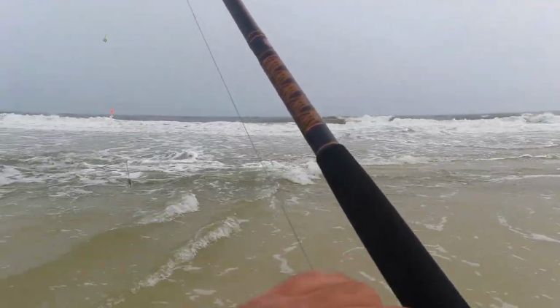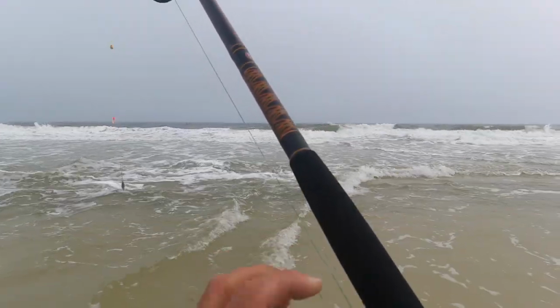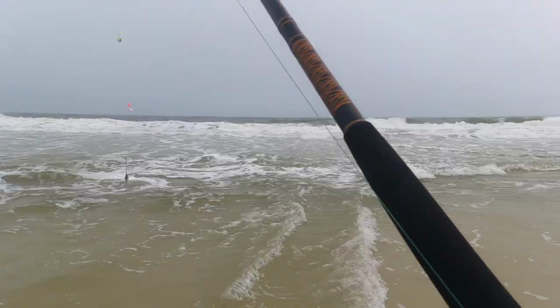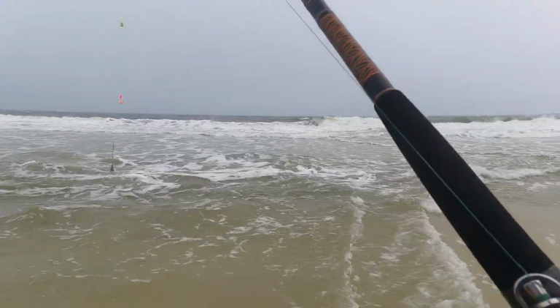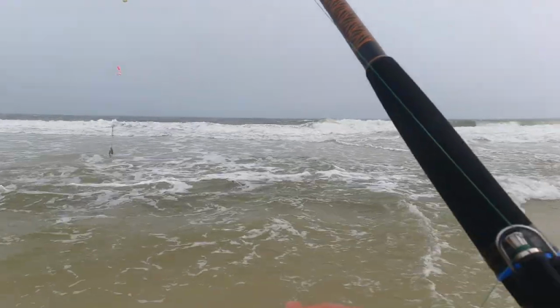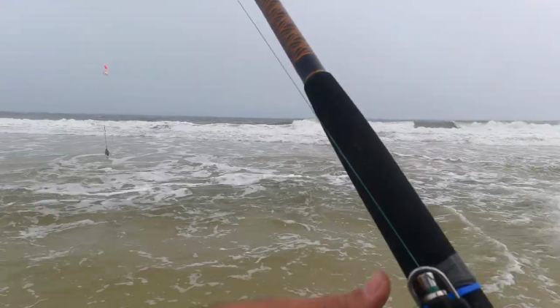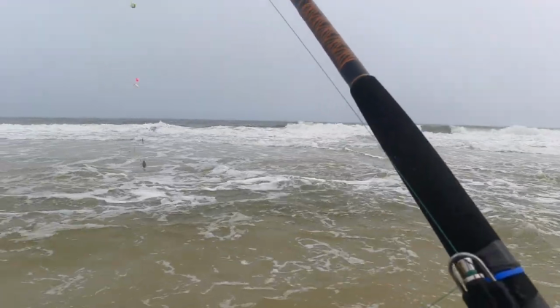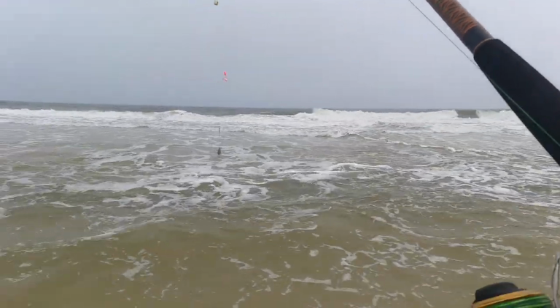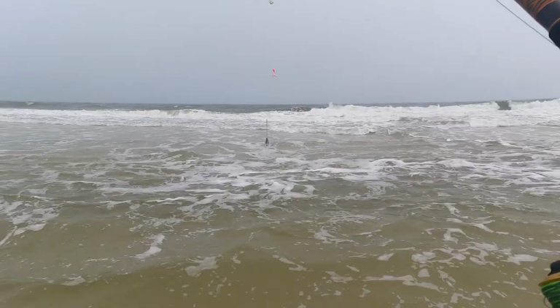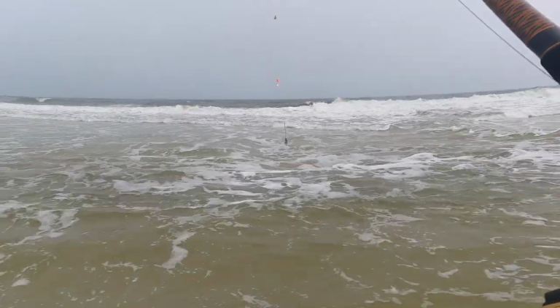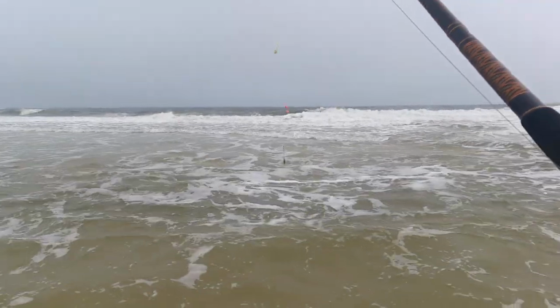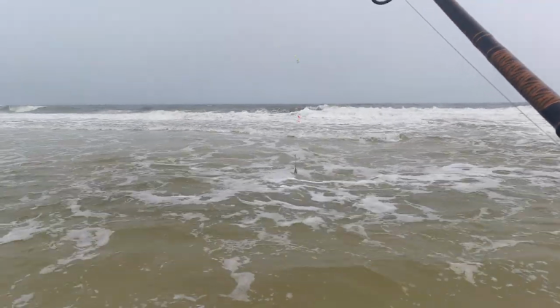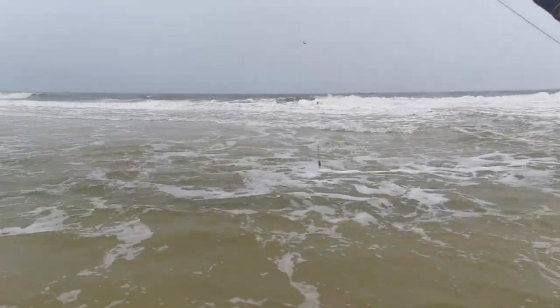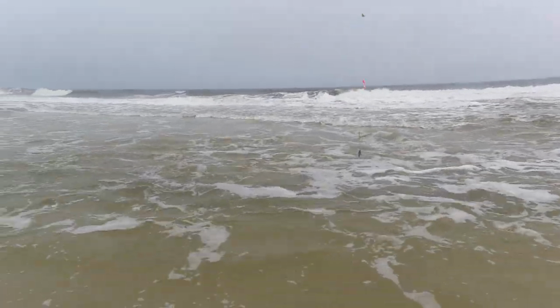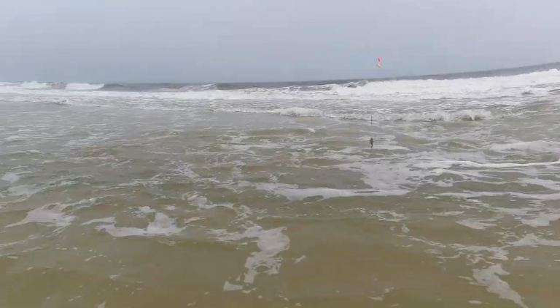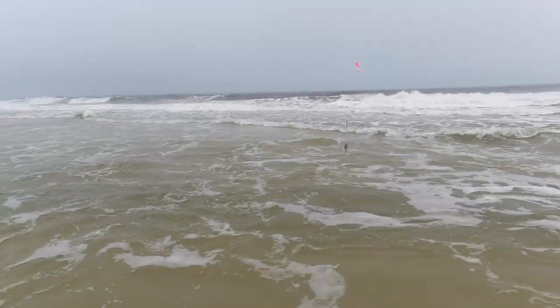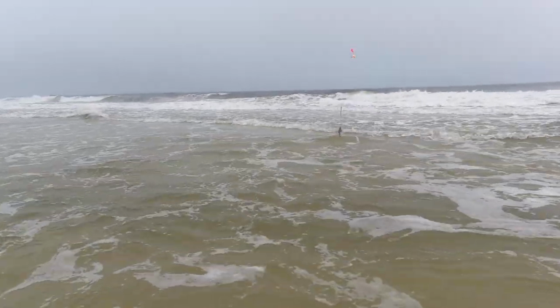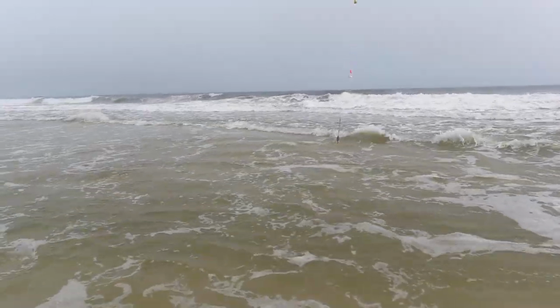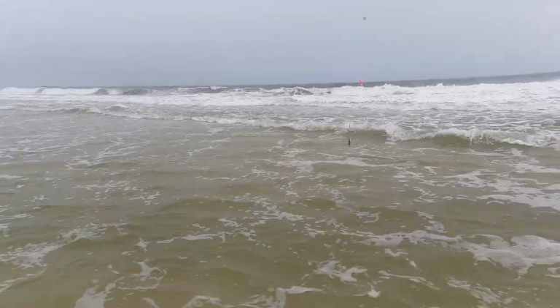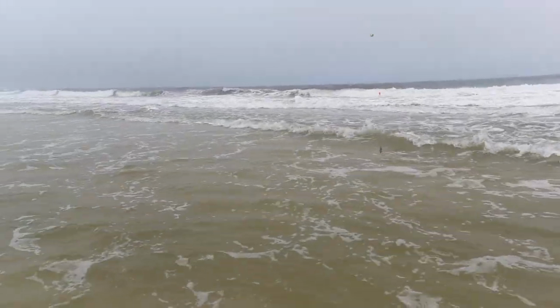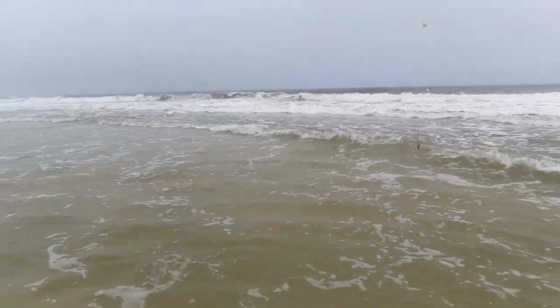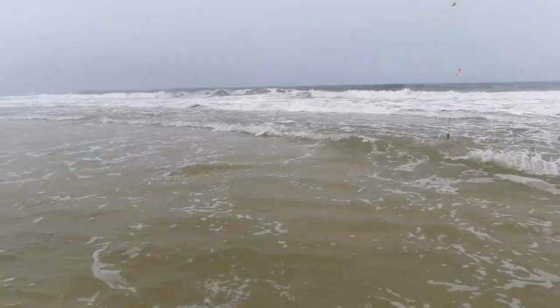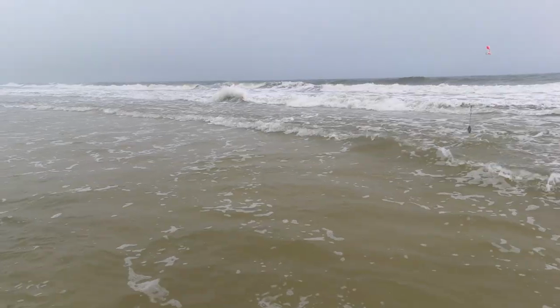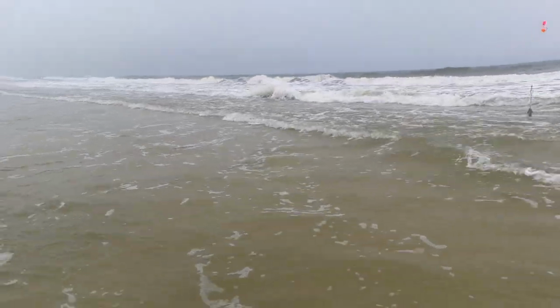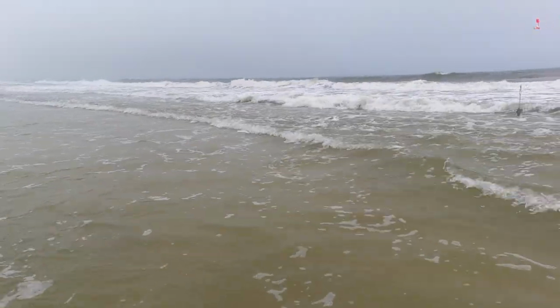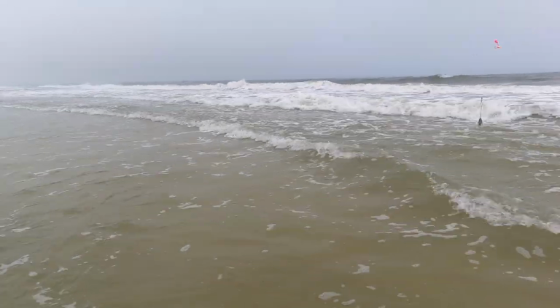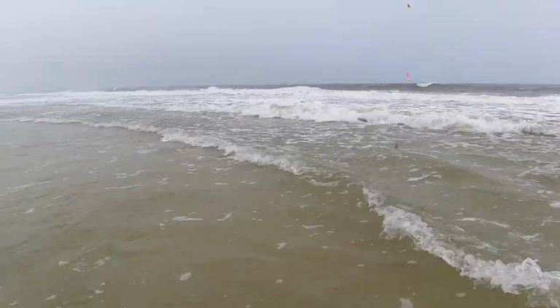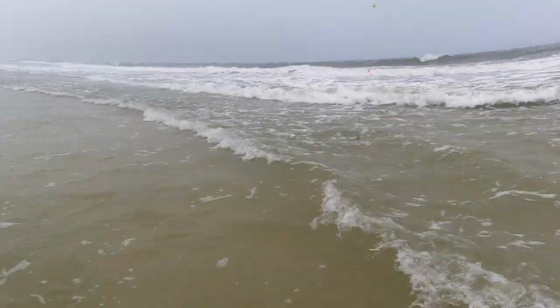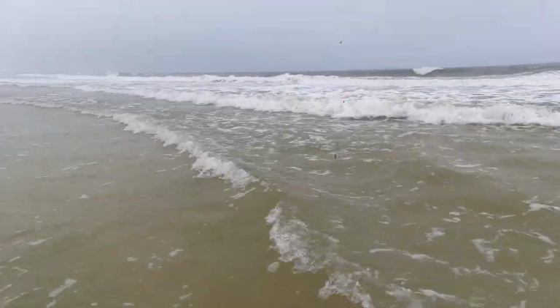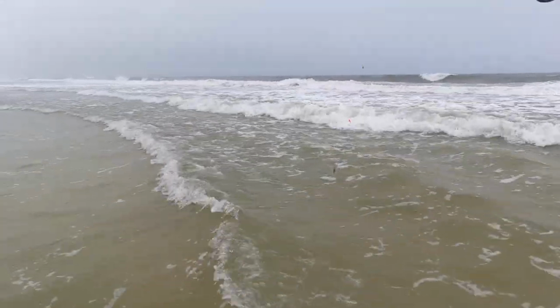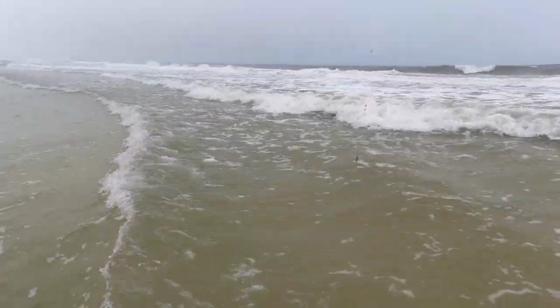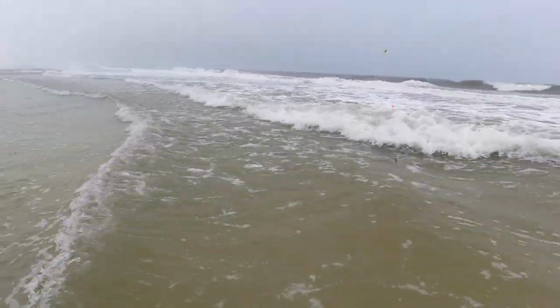I normally don't like to wade out to cast, but the winds were in our face and the bar was far out, so we had little option to get the bait on the other side of the bar.